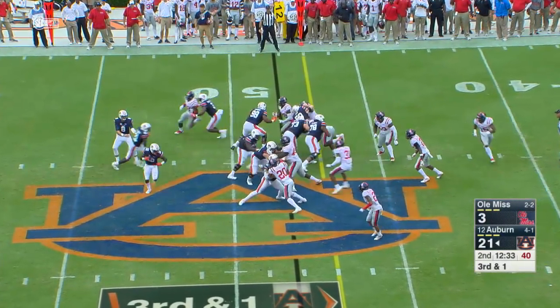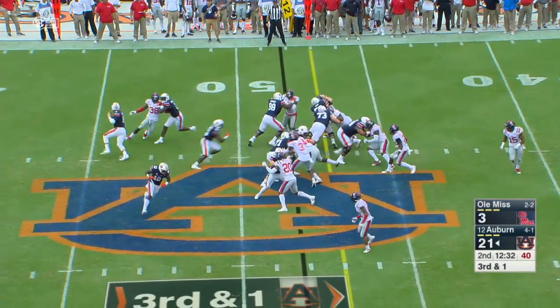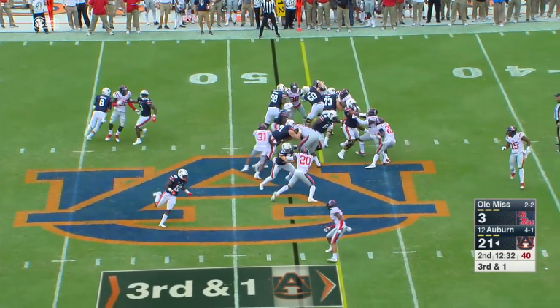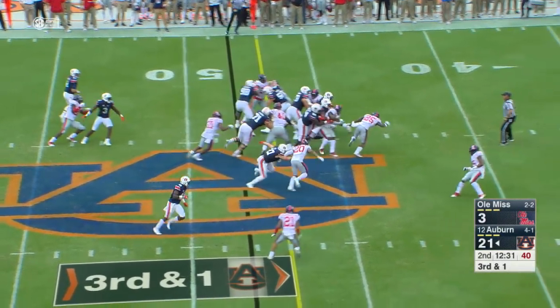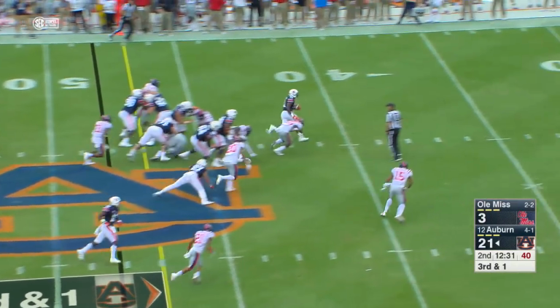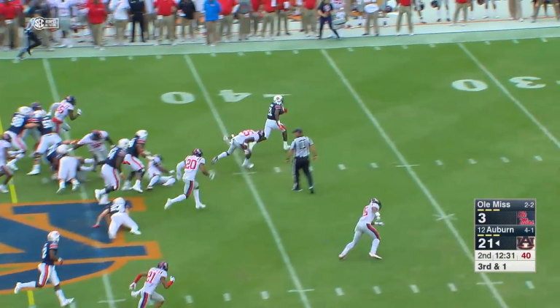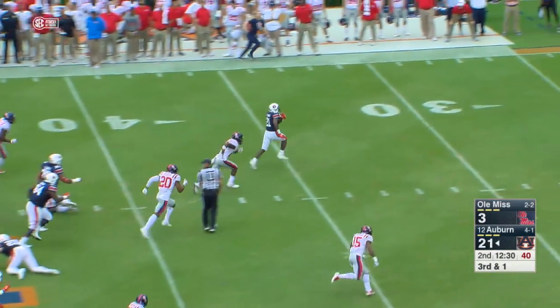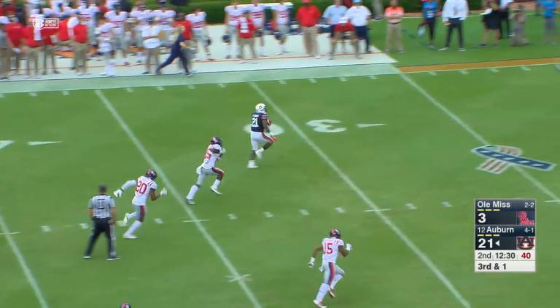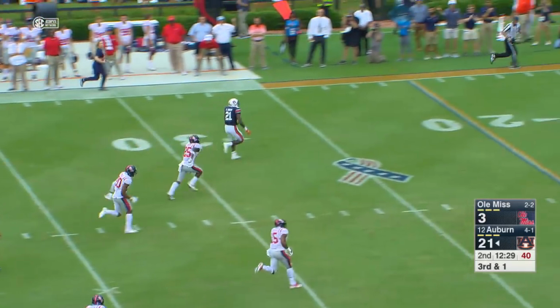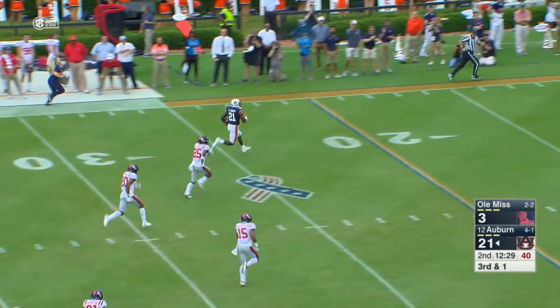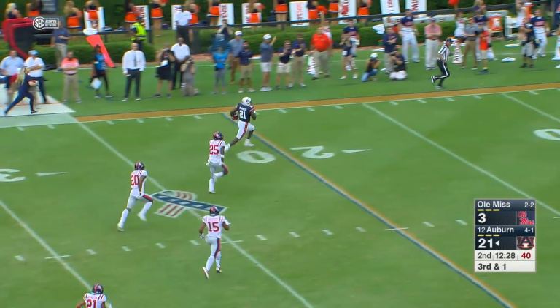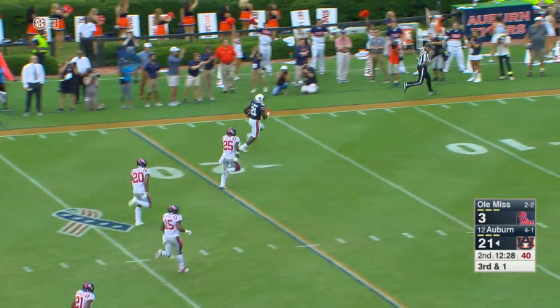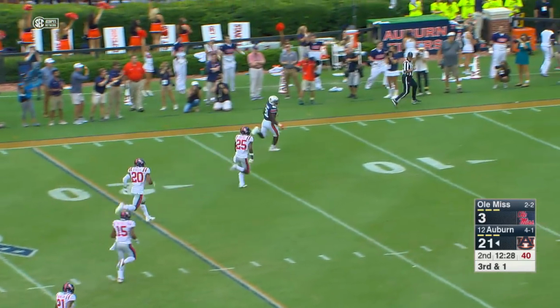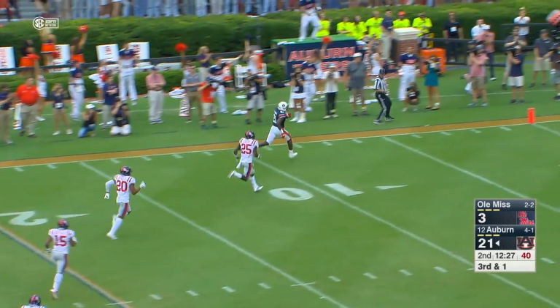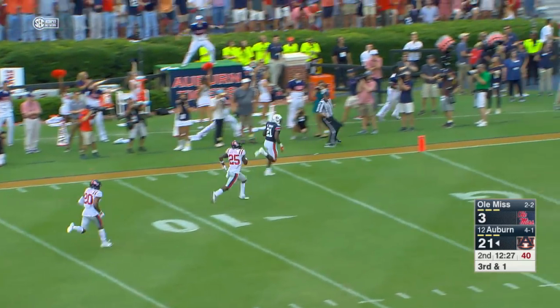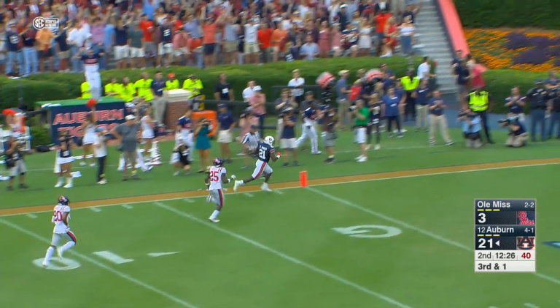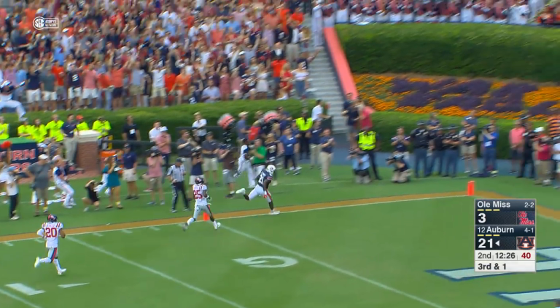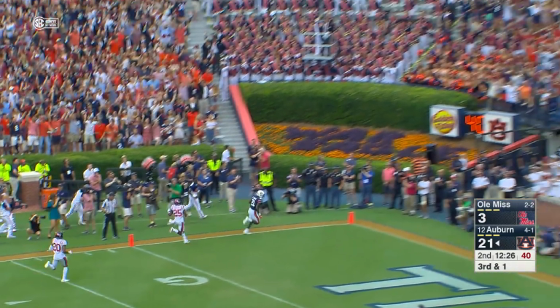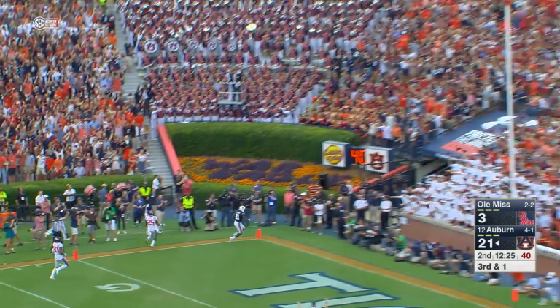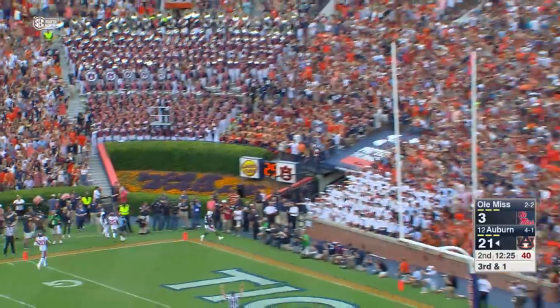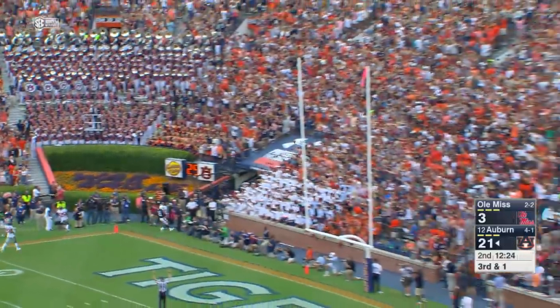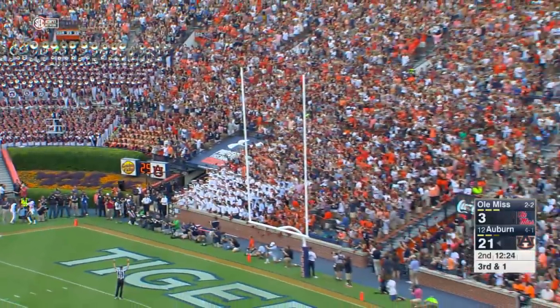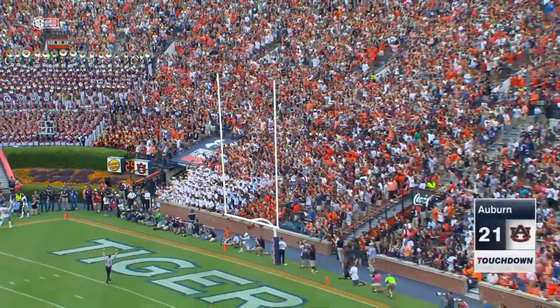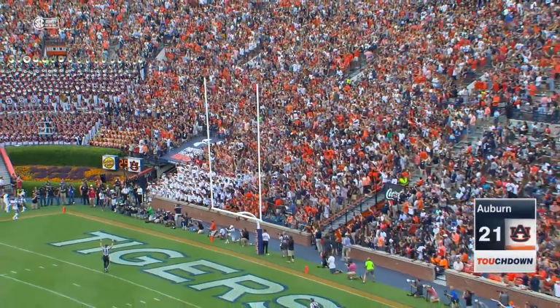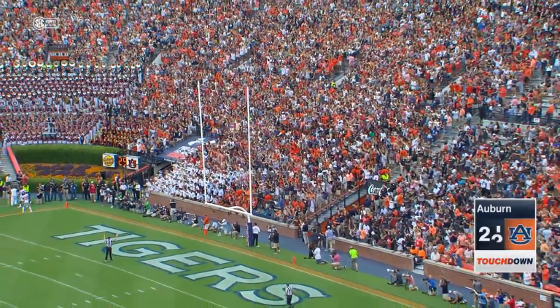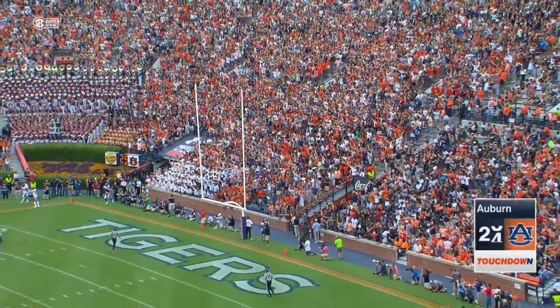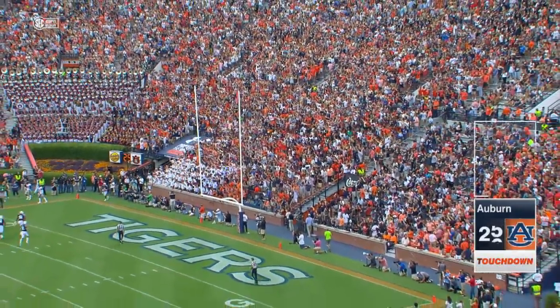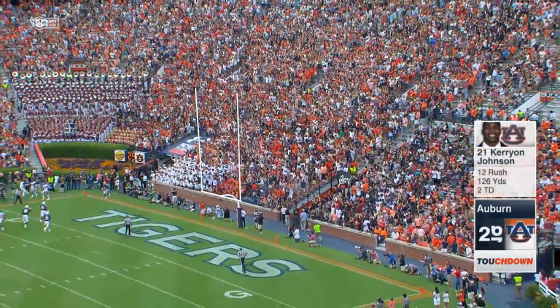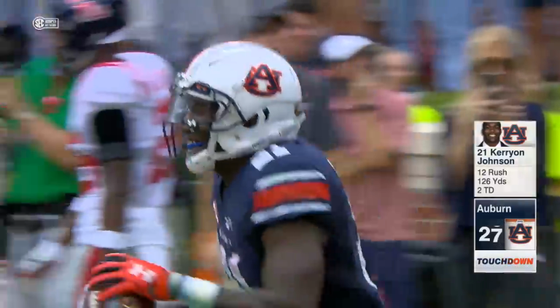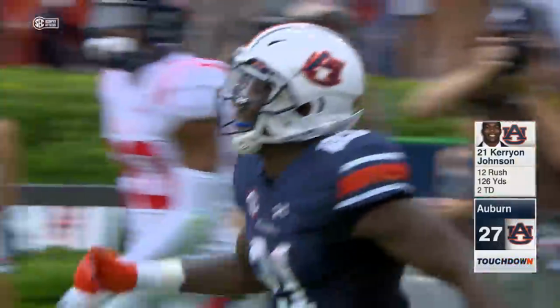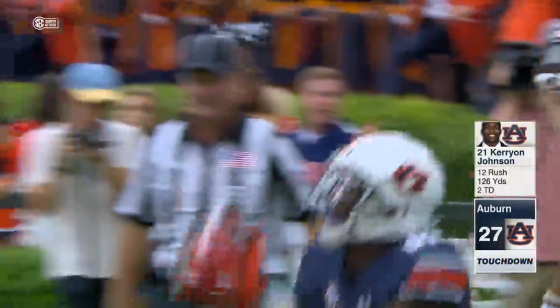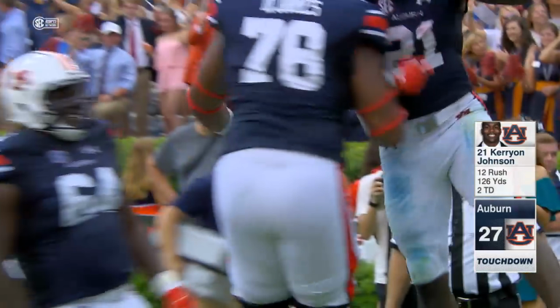Just straight ahead, first down and more. There goes Kerryon to the 20, to the 10, to the 5 — touchdown! I'm not sure he was touched. Touchdown Auburn! Kerryon Johnson for 48 yards.